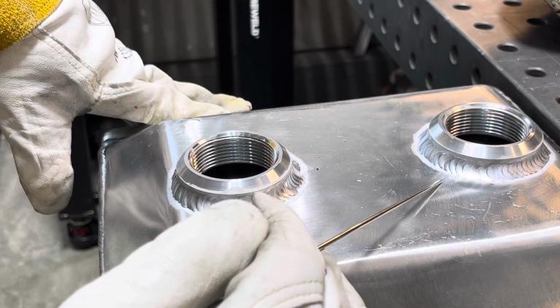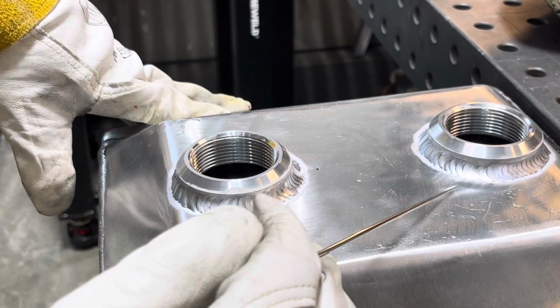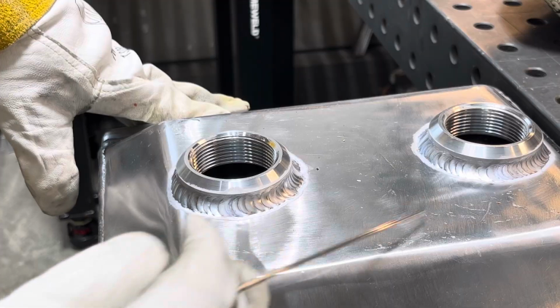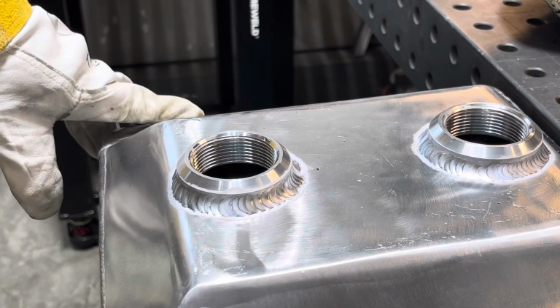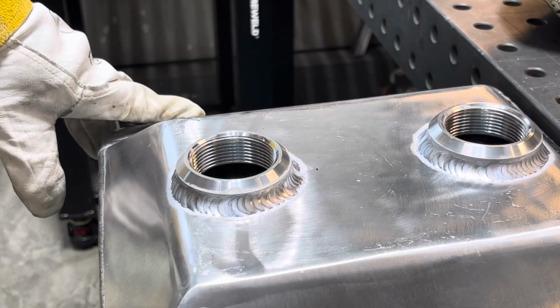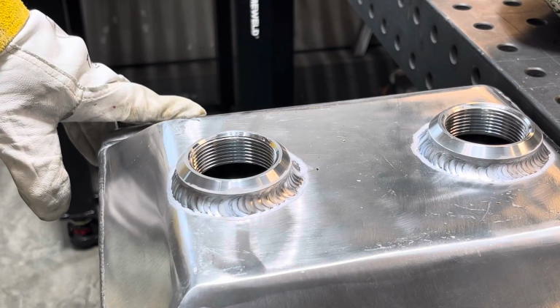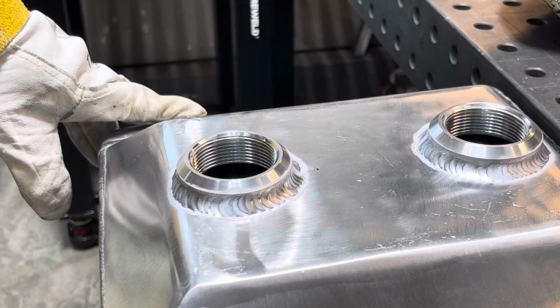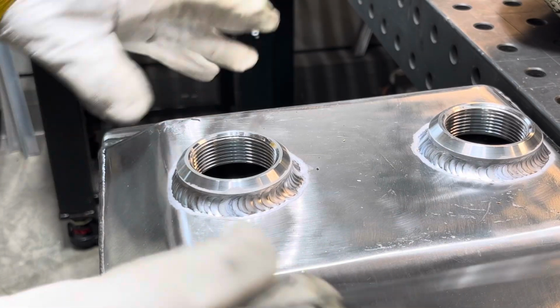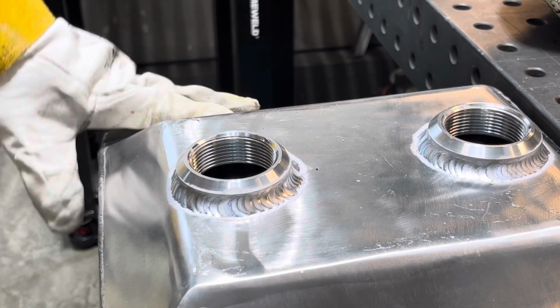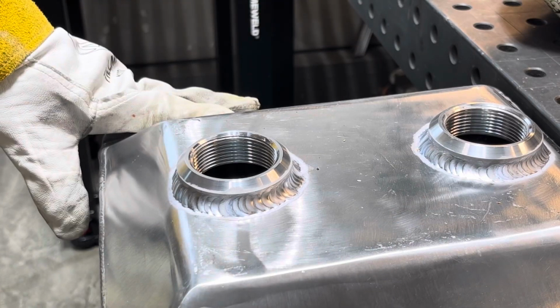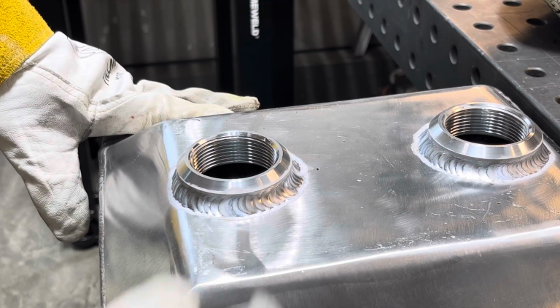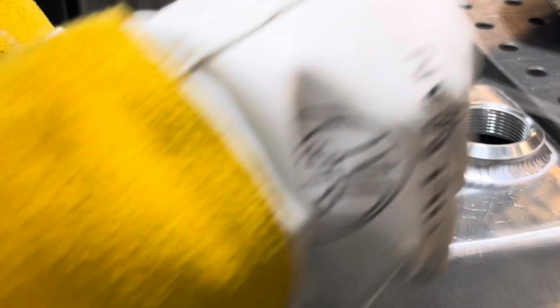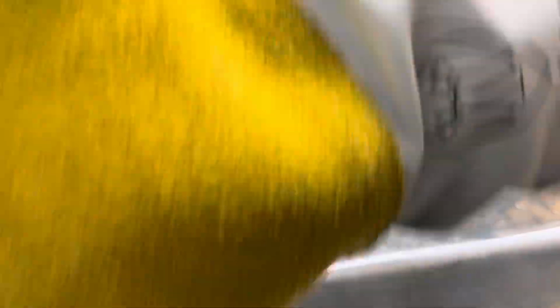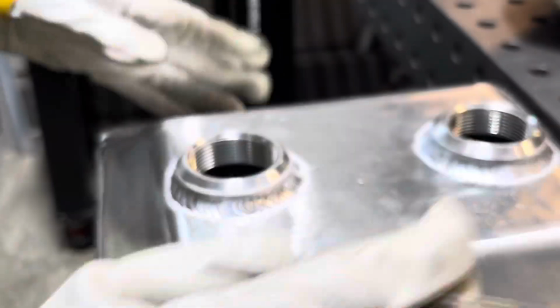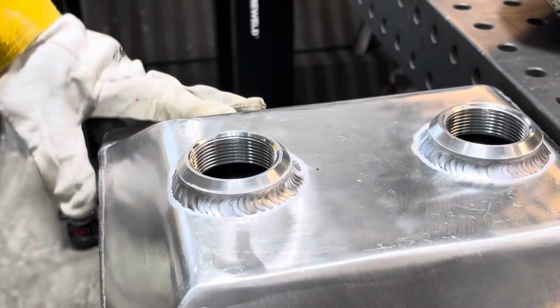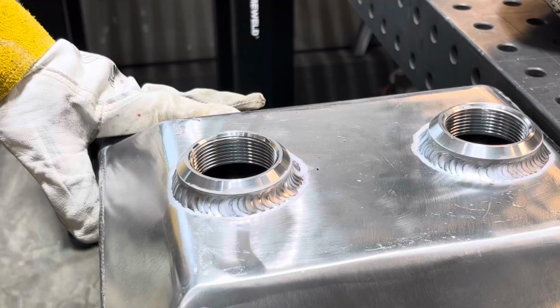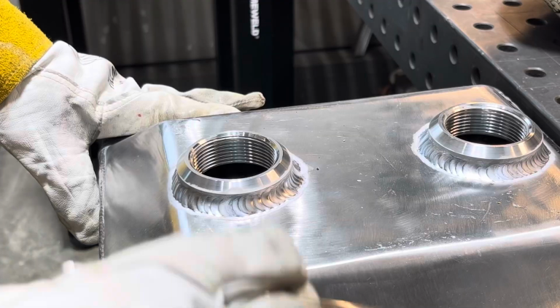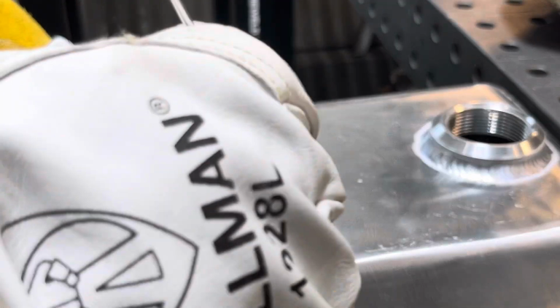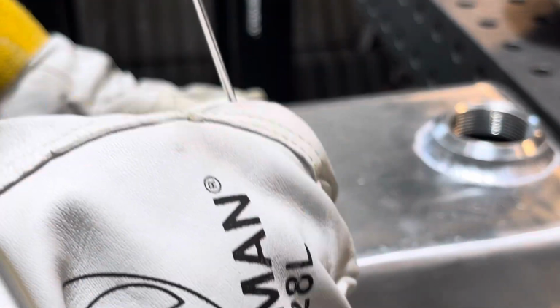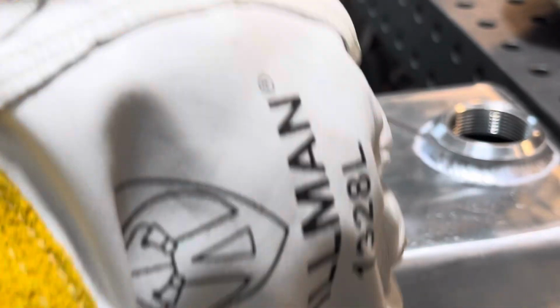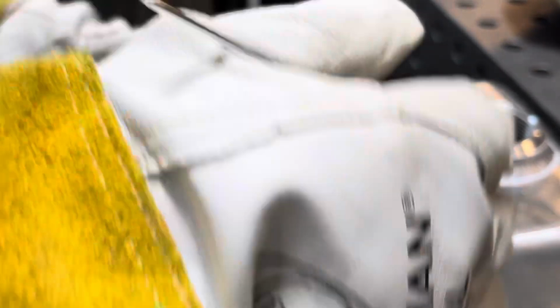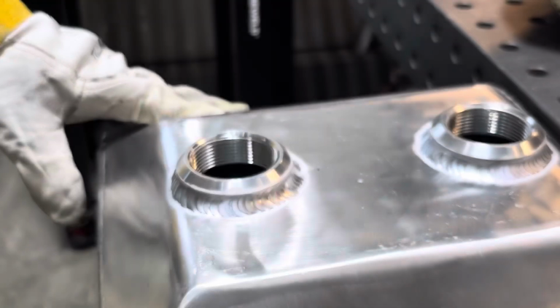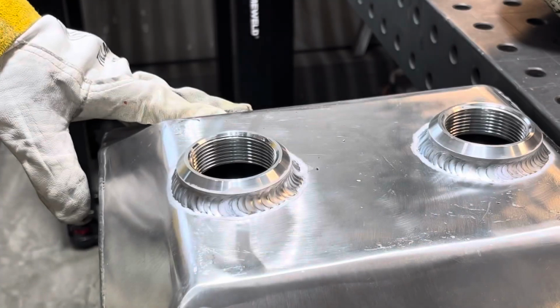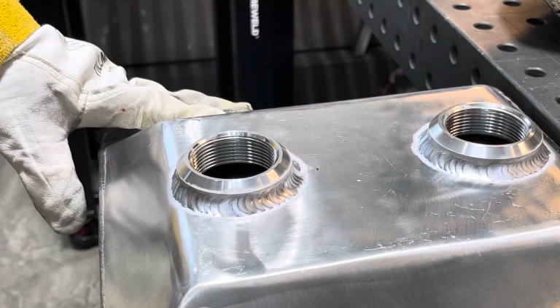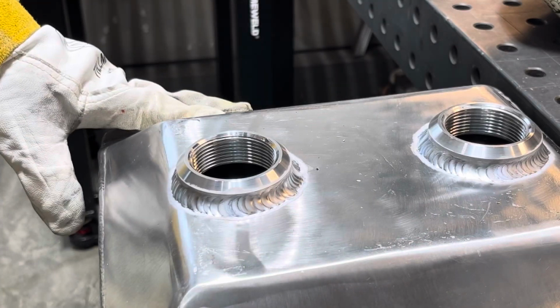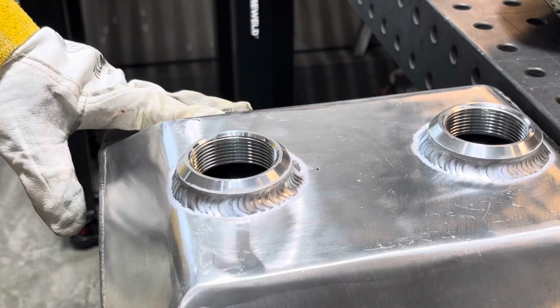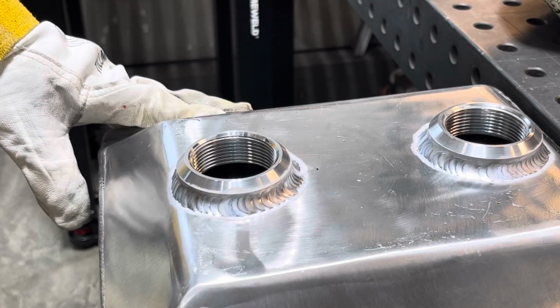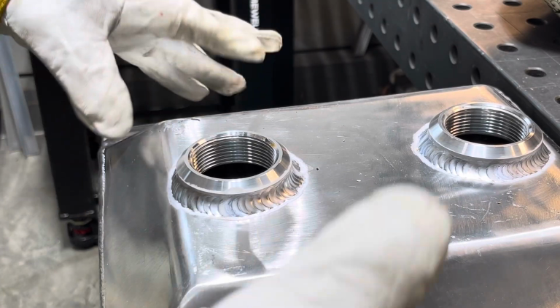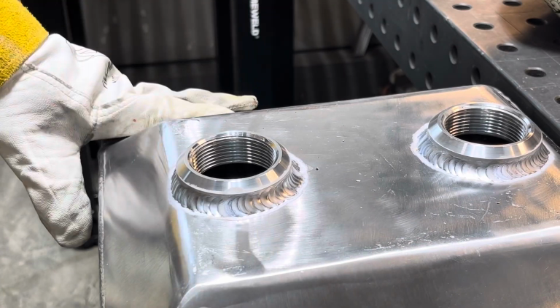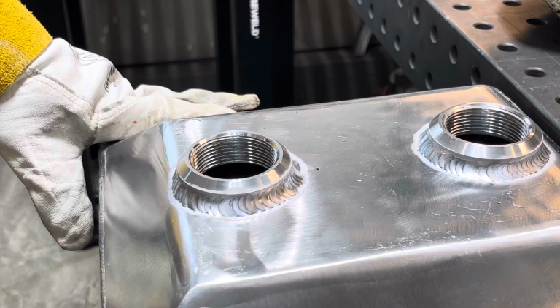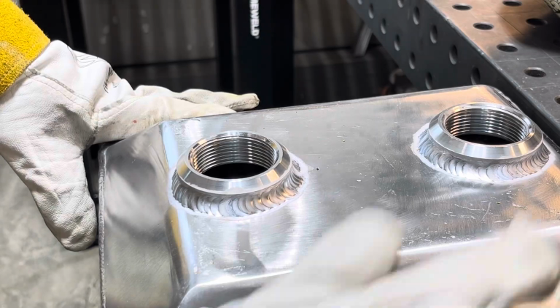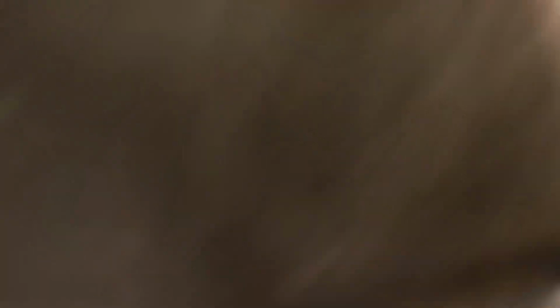It's pretty clean. It'll do fine for what it is - just one pass, seal it up. We're going to flip it over, put the other bung on there, and then I'll go over all the machine settings with everybody. I'll throw a little bit of pre-heat in this one and see if it helps.